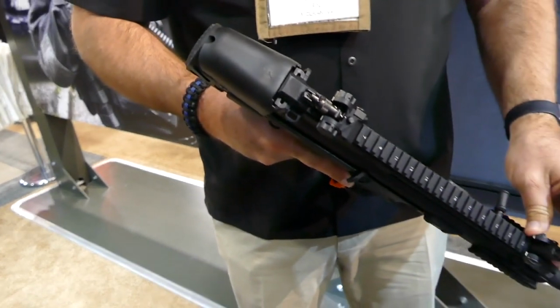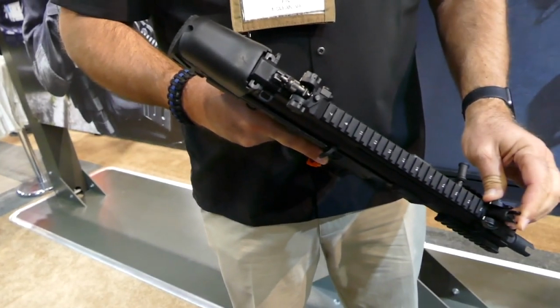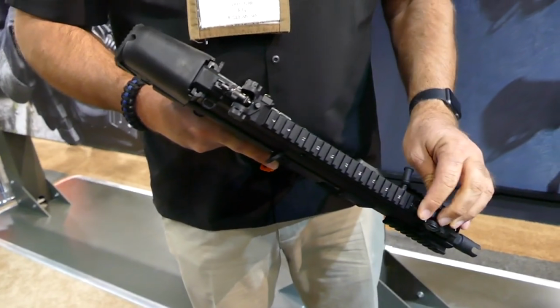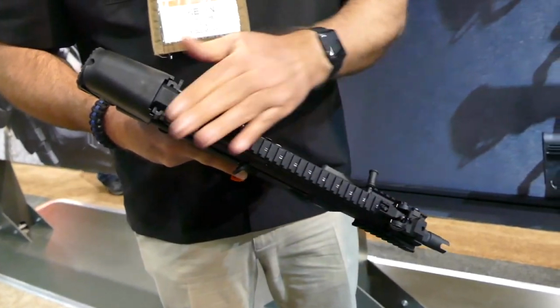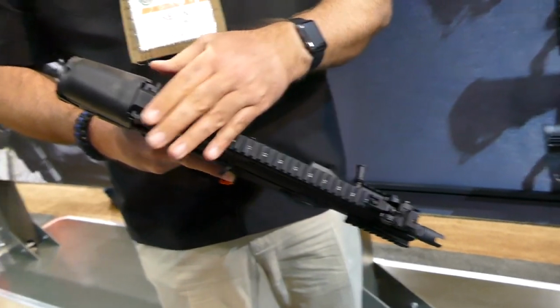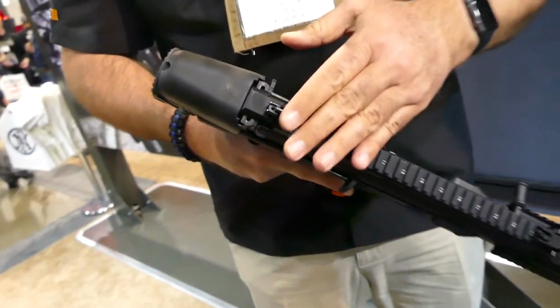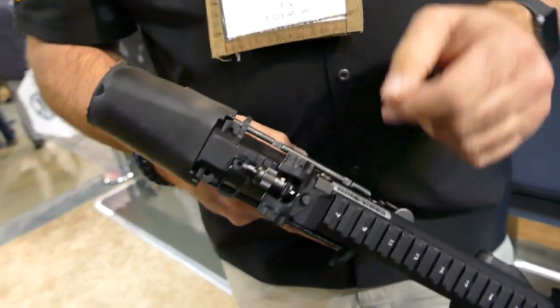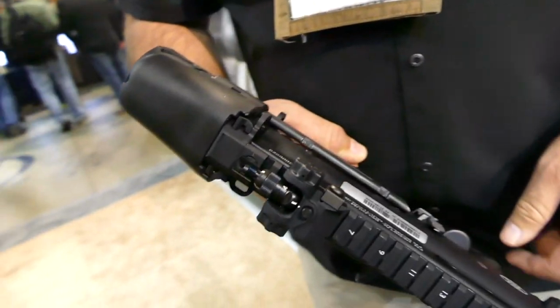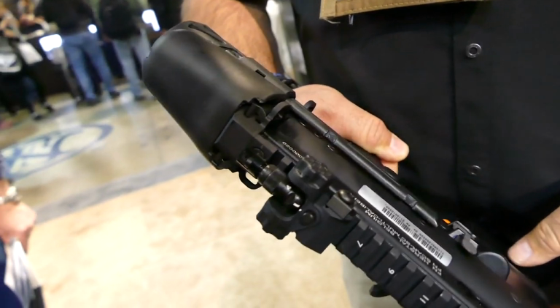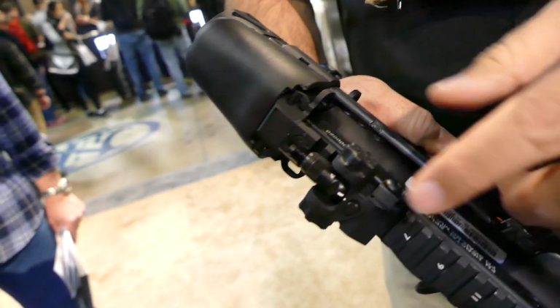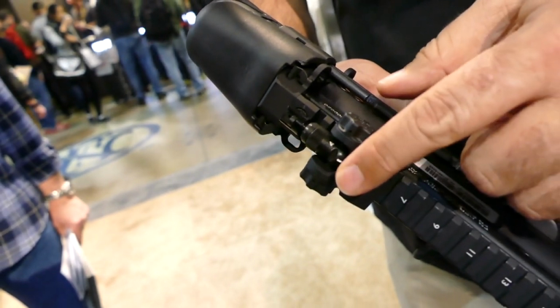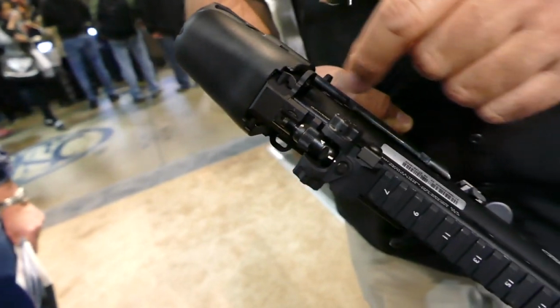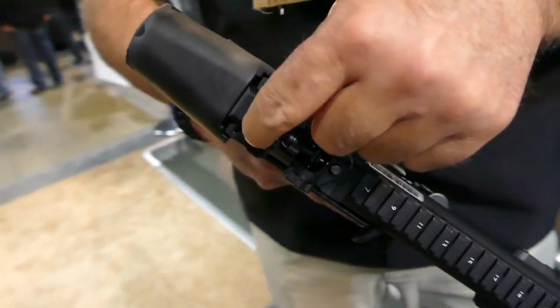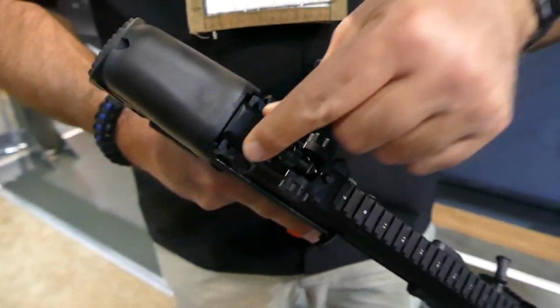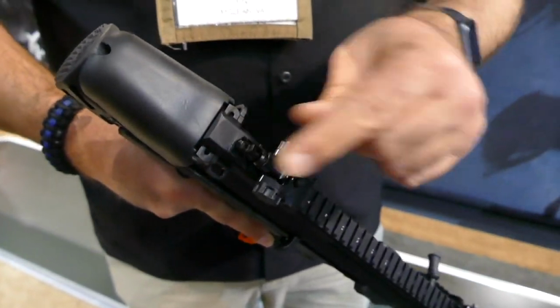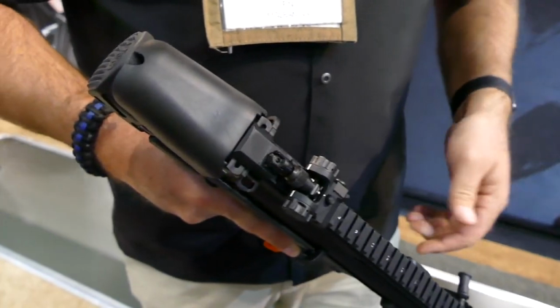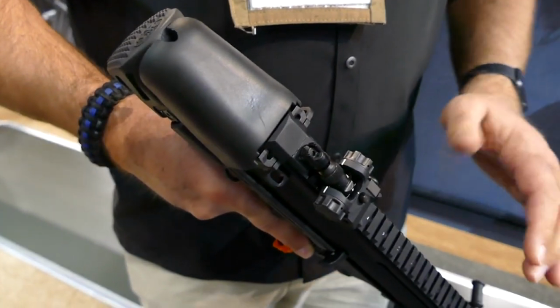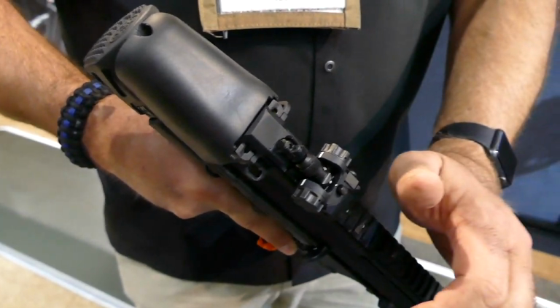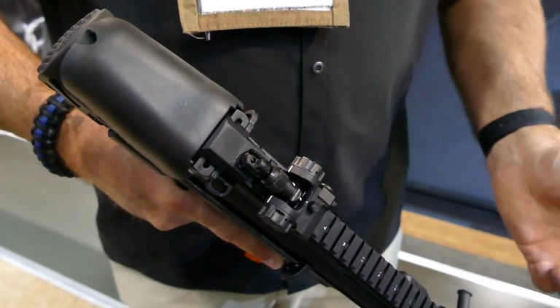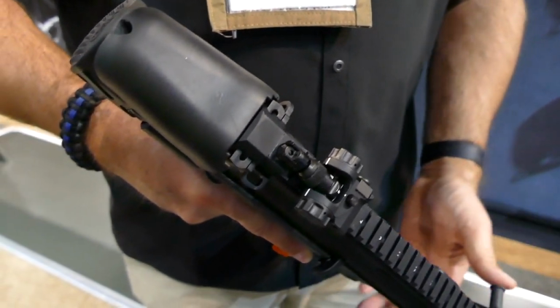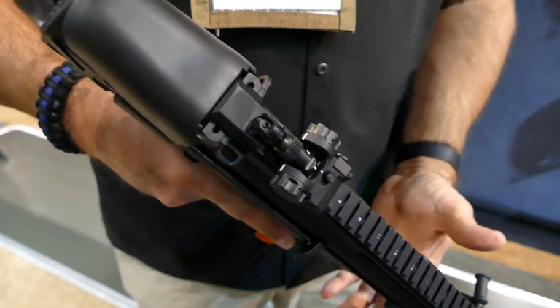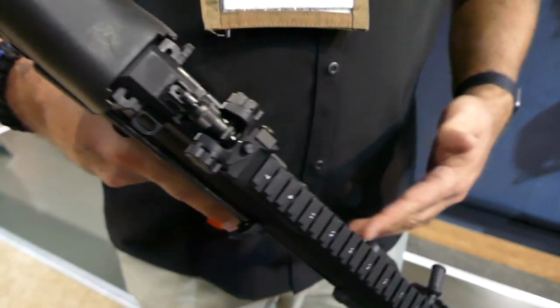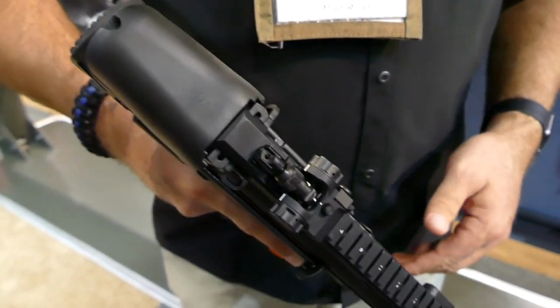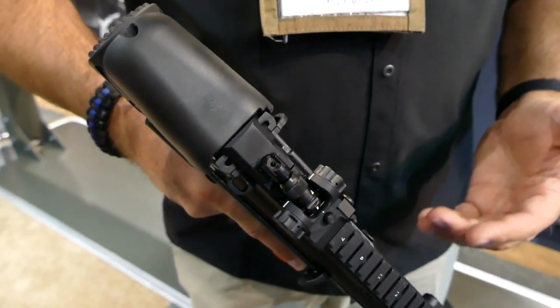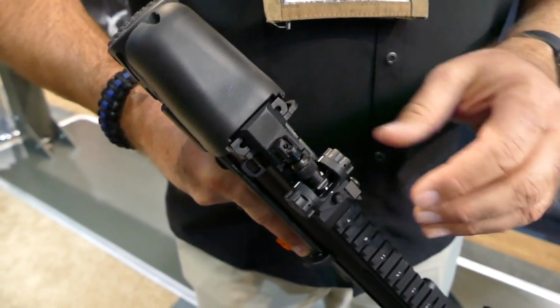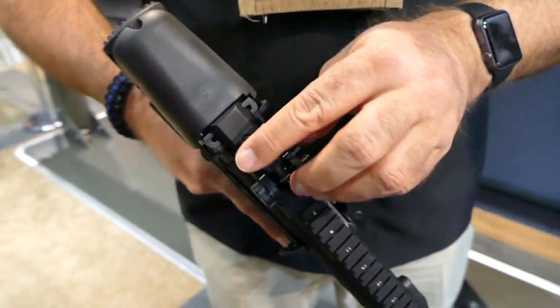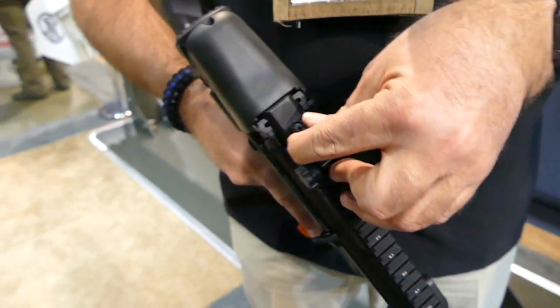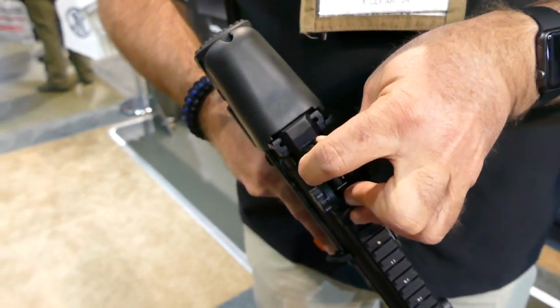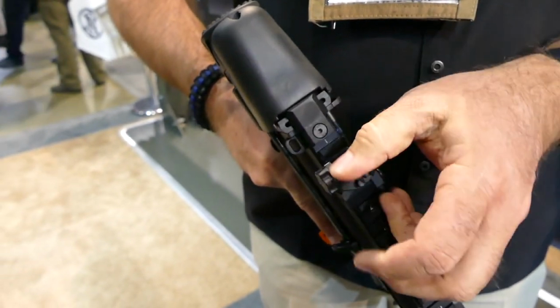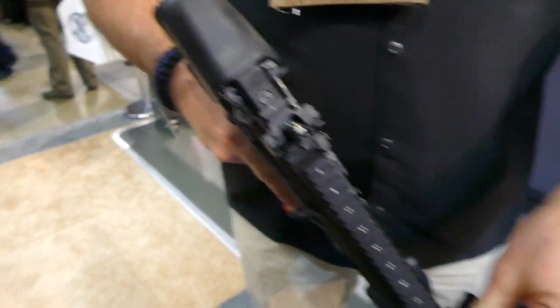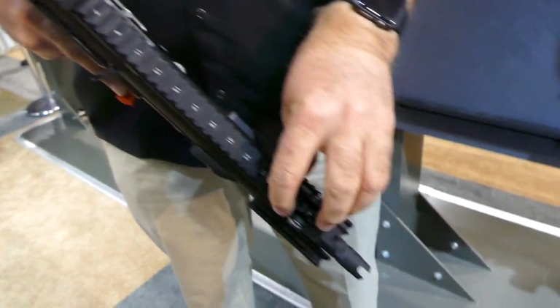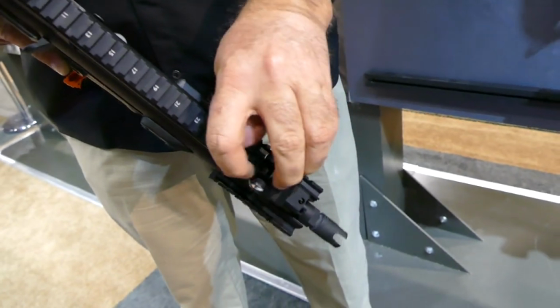We run a little bit different version of our standard SCAR rear sight, but this does lock down. So if you're carrying it in a bag and you had a red dot on it, you don't want the sights to get up in the way if you had to deploy it. Push button to pop the sights up — both front and back.